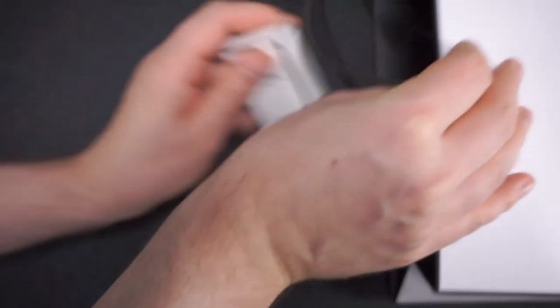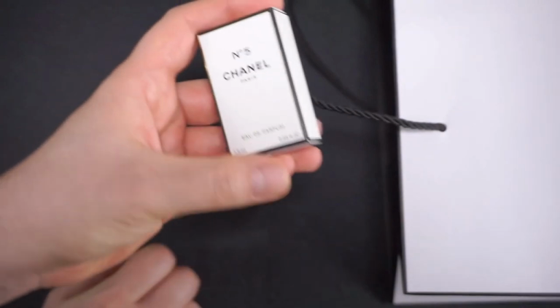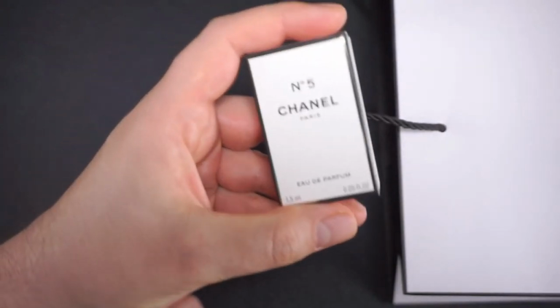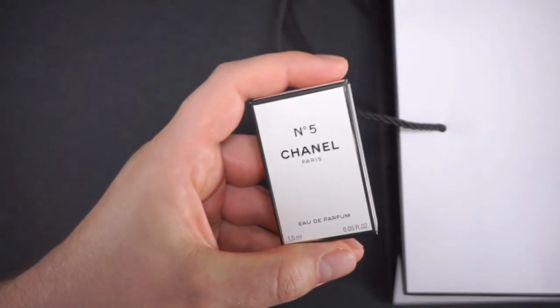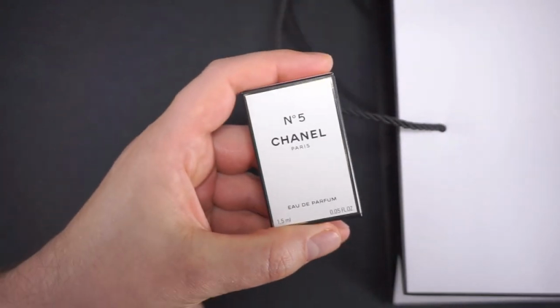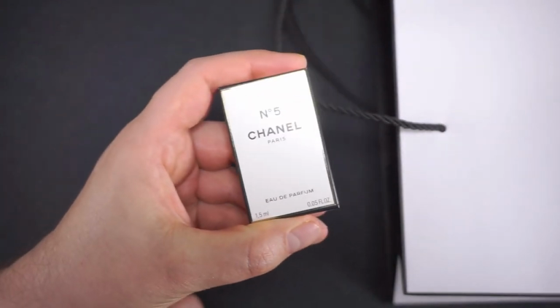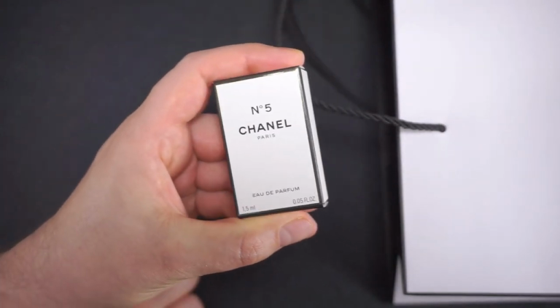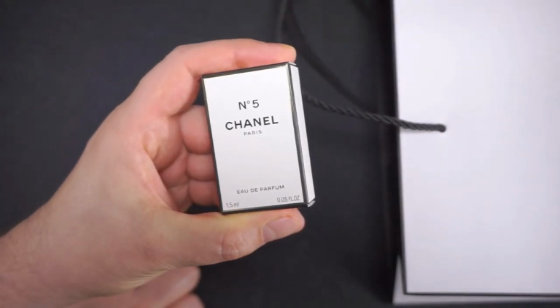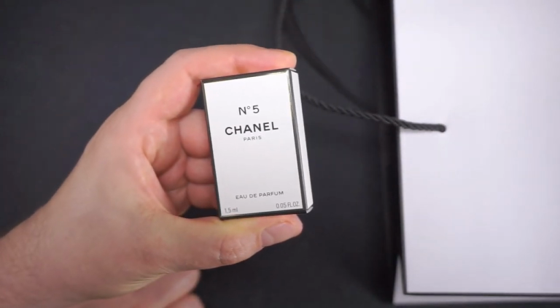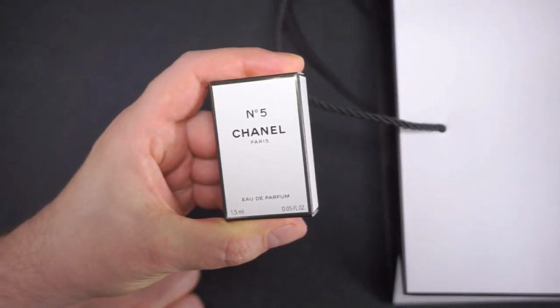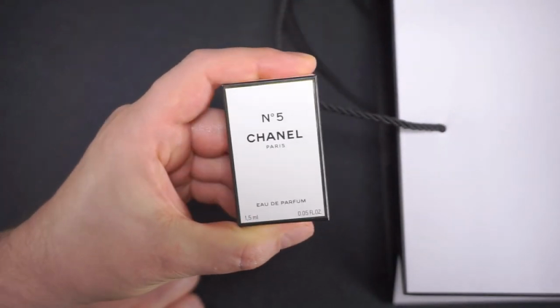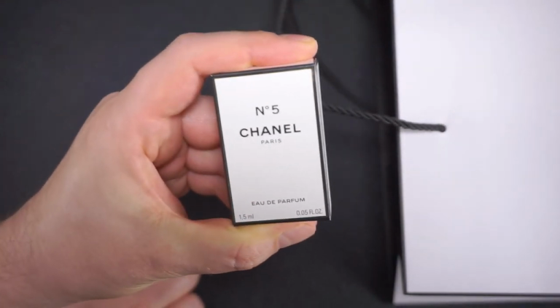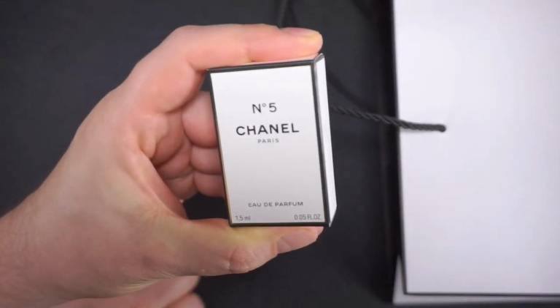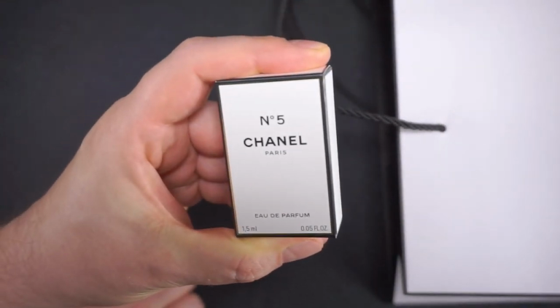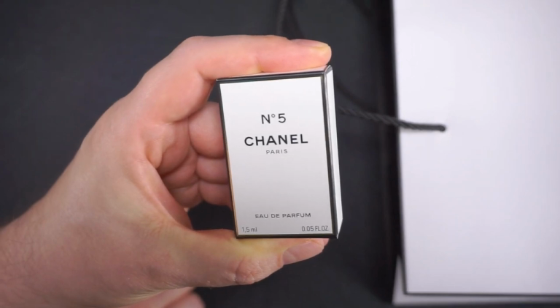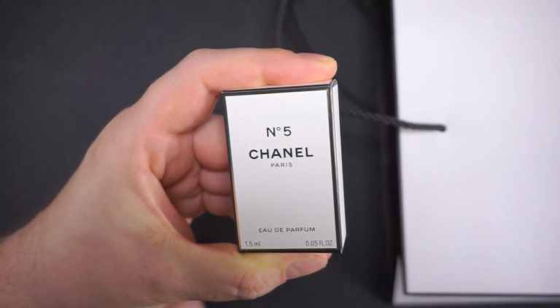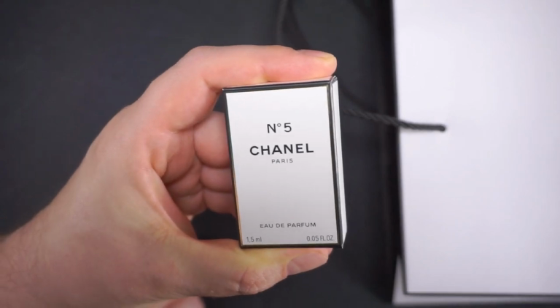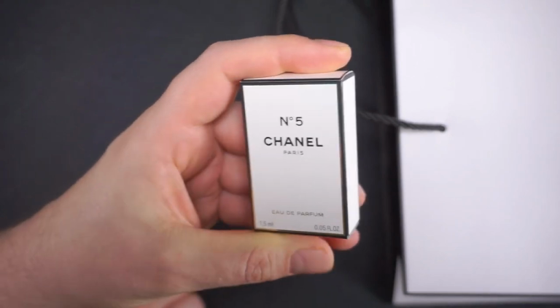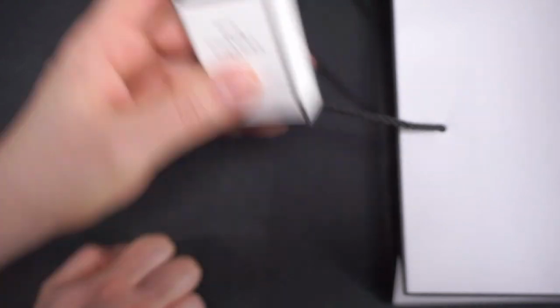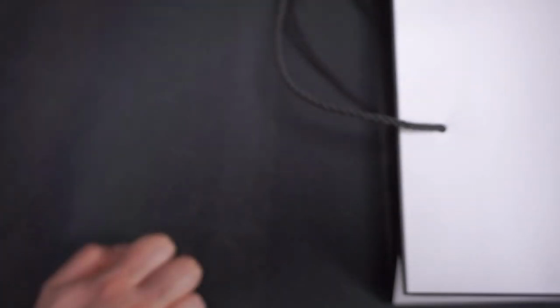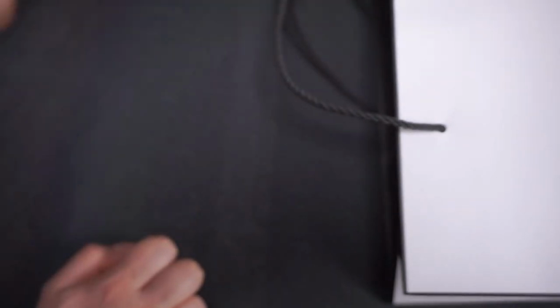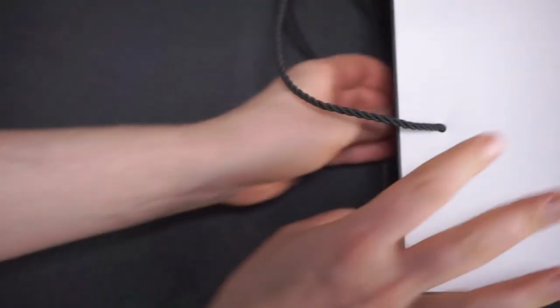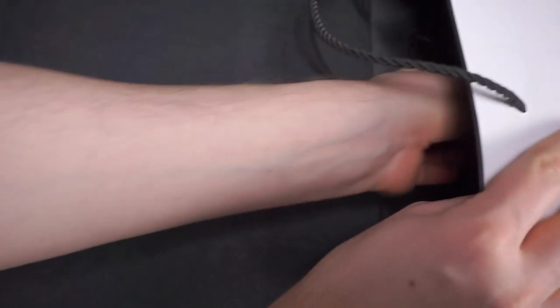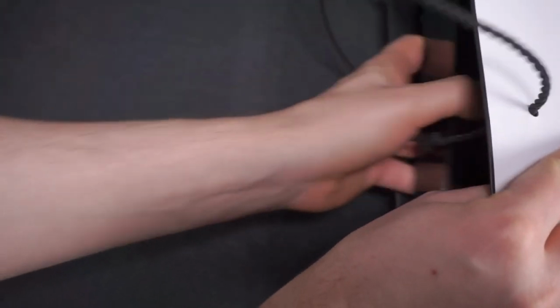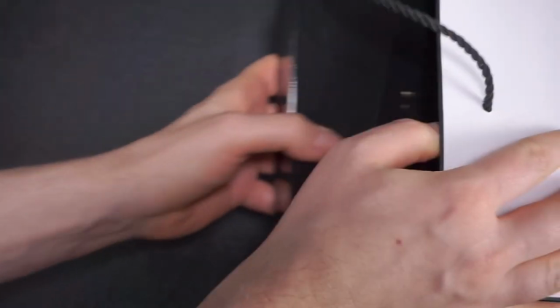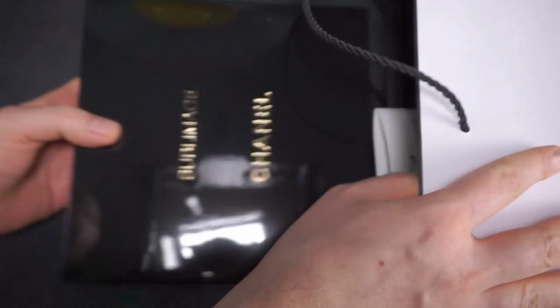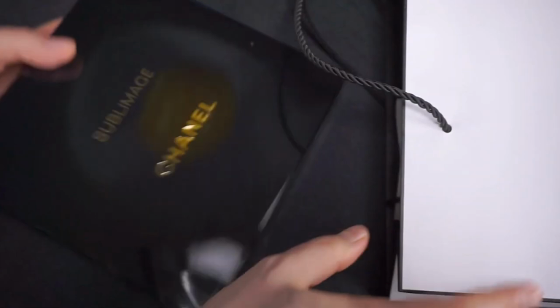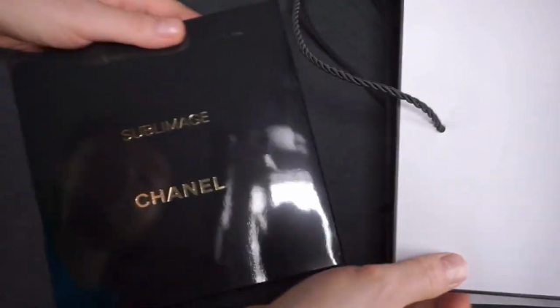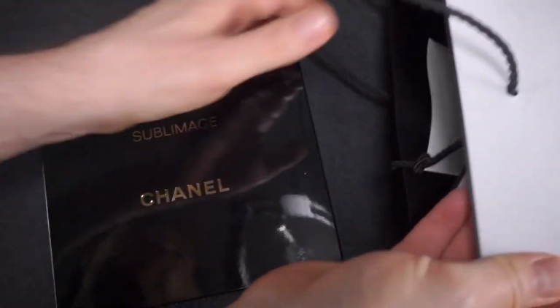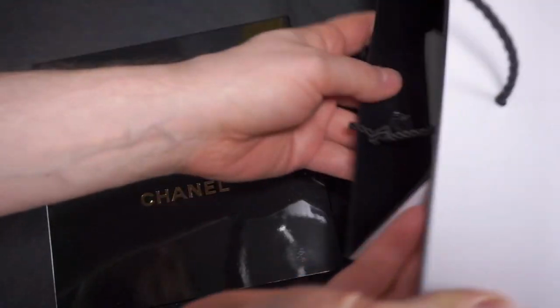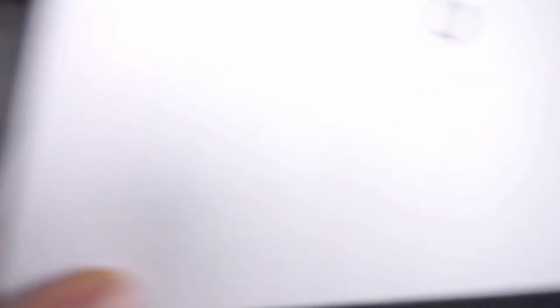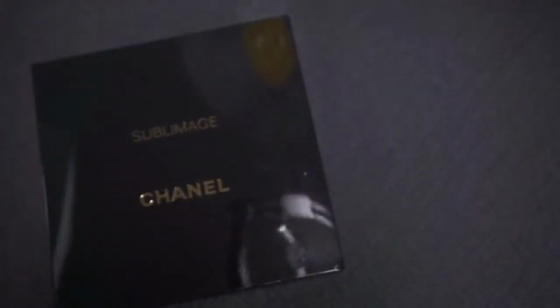I got a little tiny baby Chanel No. 5 Eau de Parfum, 1.5 ml. These are always cute. You can never have enough of Chanel No. 5 - that's what I always say. And this special little treat, that's it.